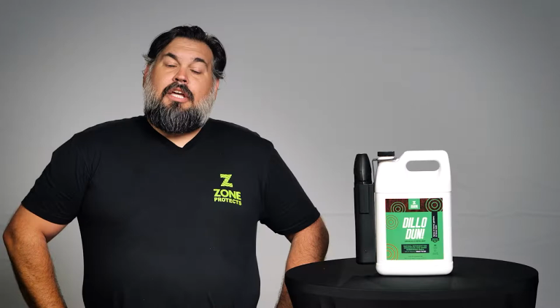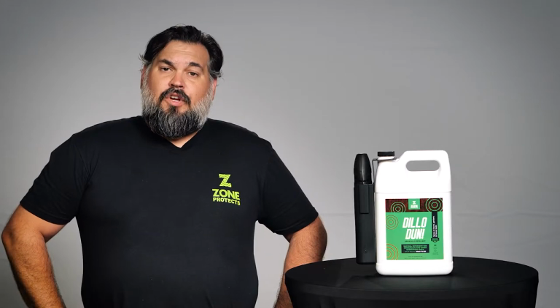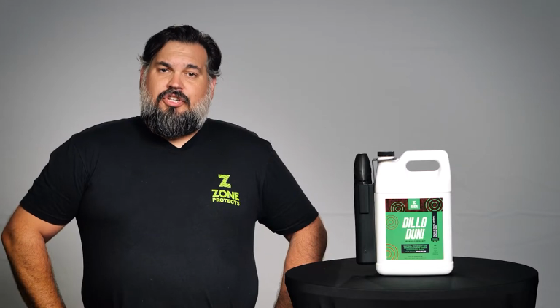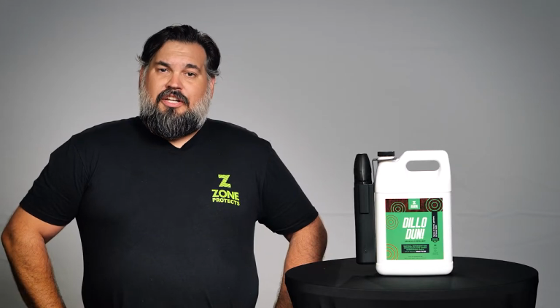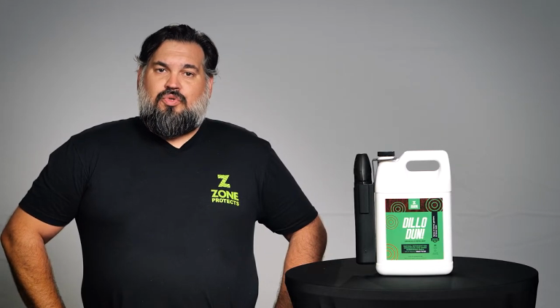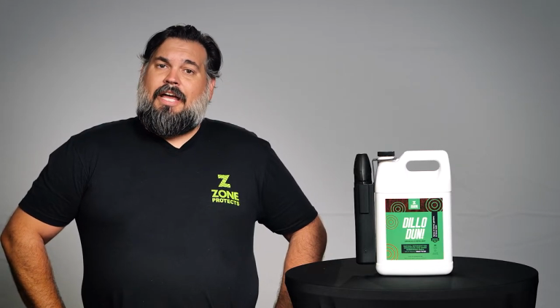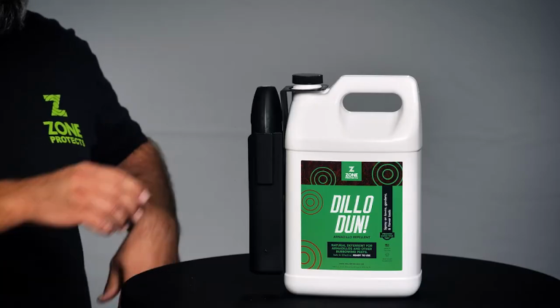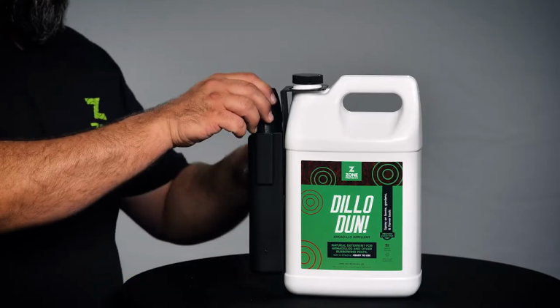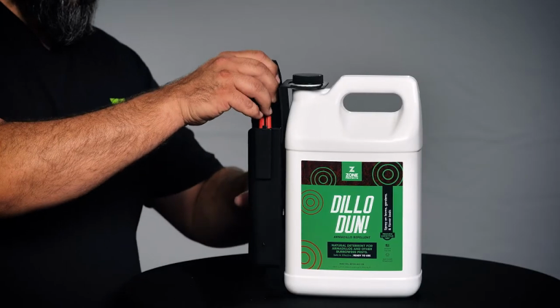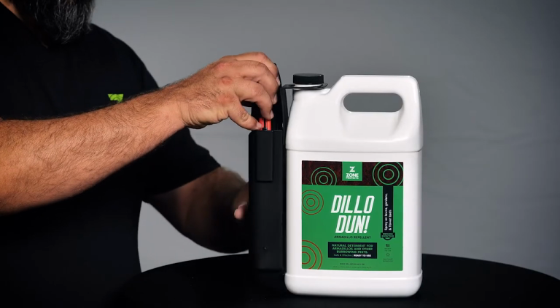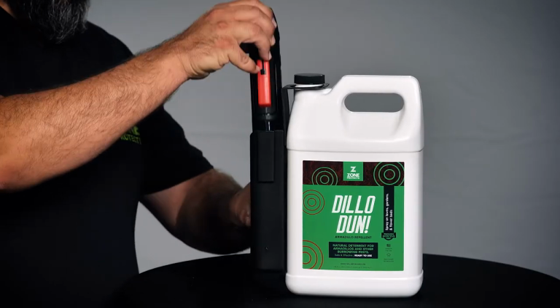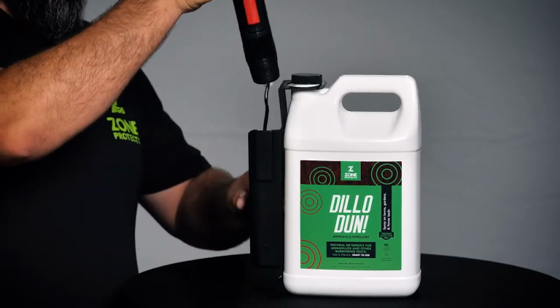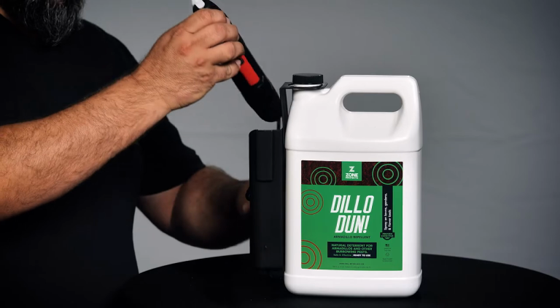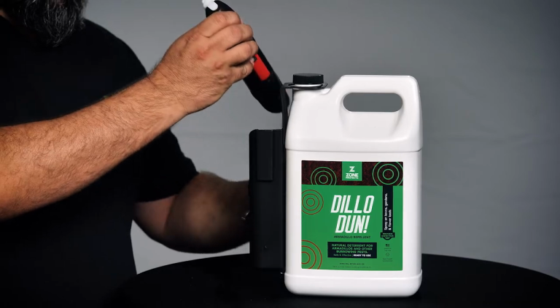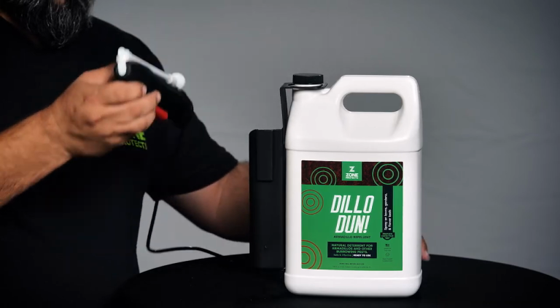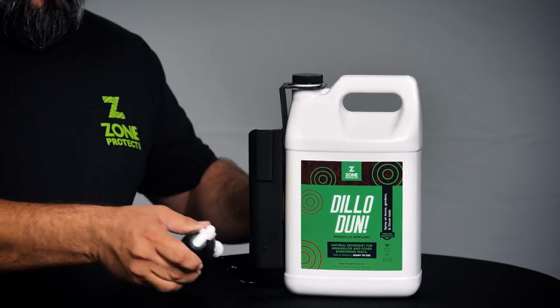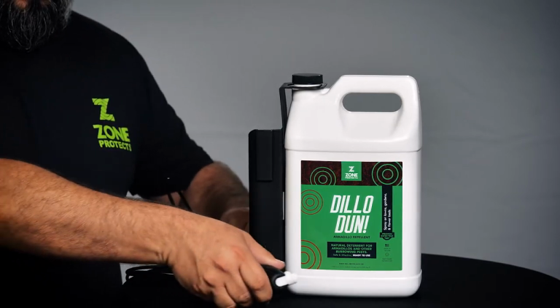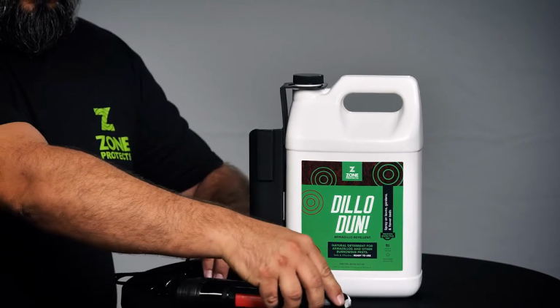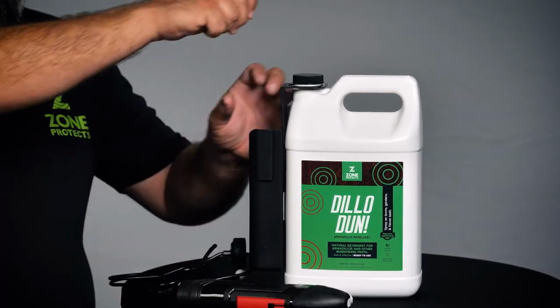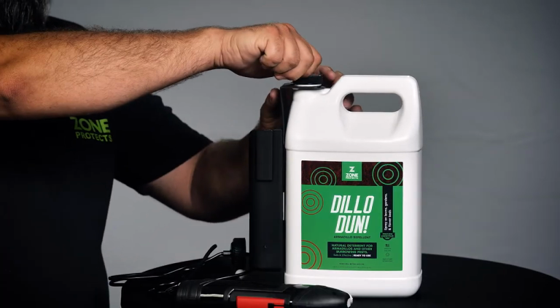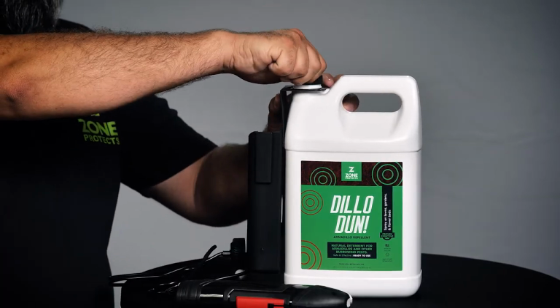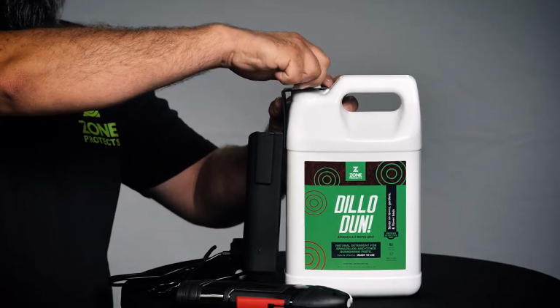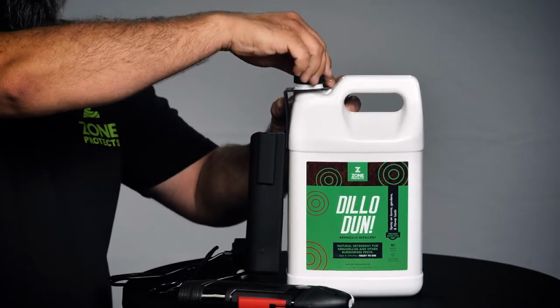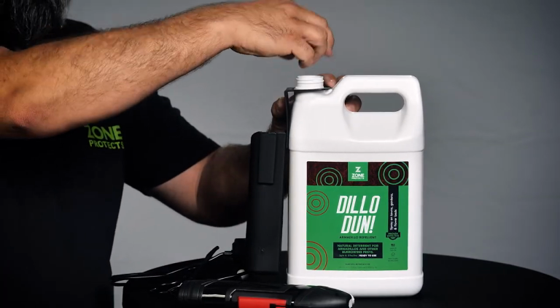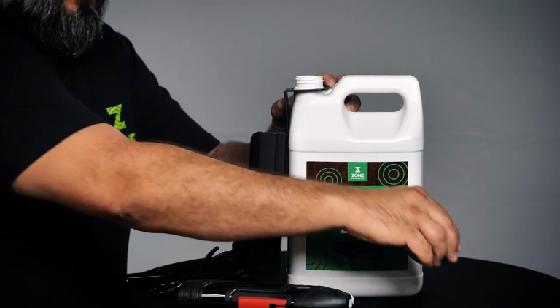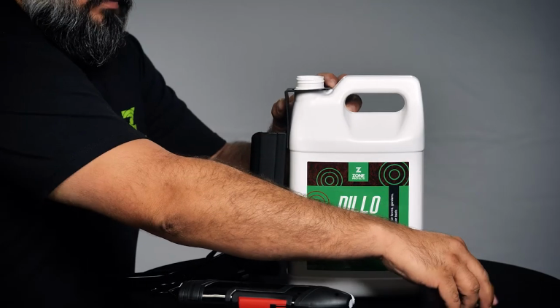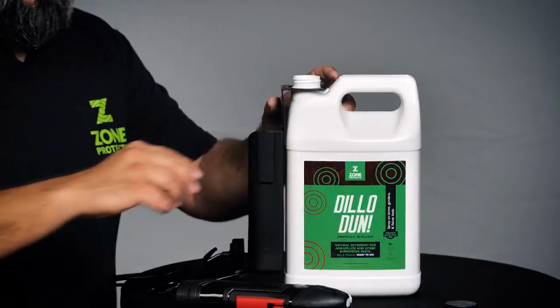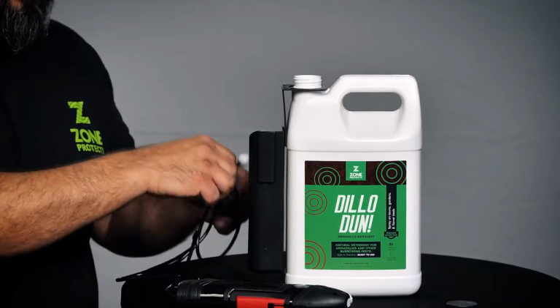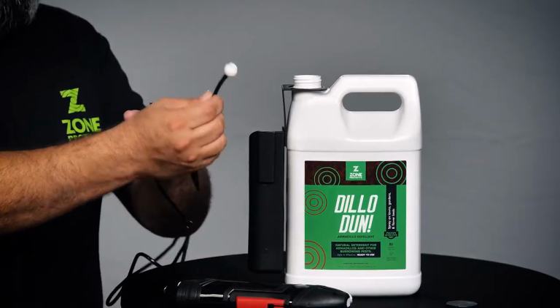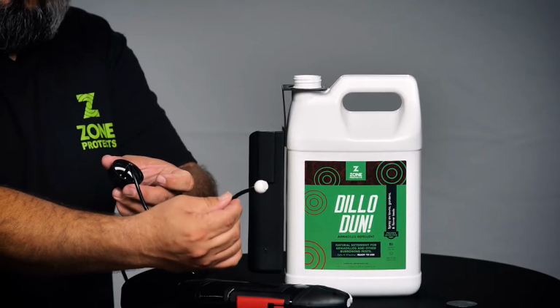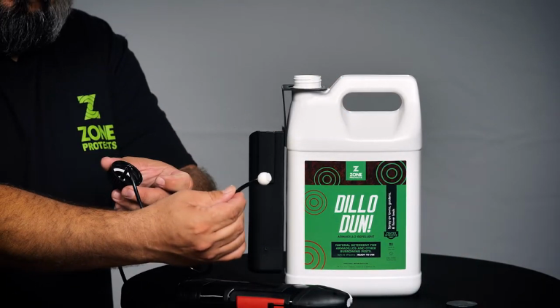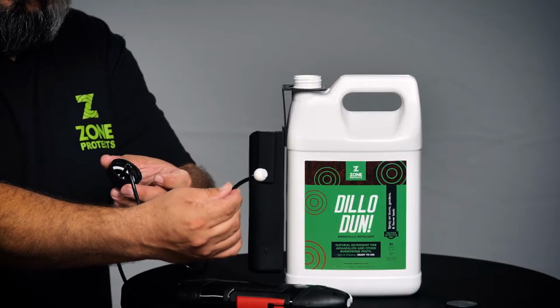If you have purchased the ready-to-use one-gallon product, simply take the wand and clip the ties that hold it in the holster. Take the cap off the gallon and insert the suction ball from the wand into the gallon and secure the cap.